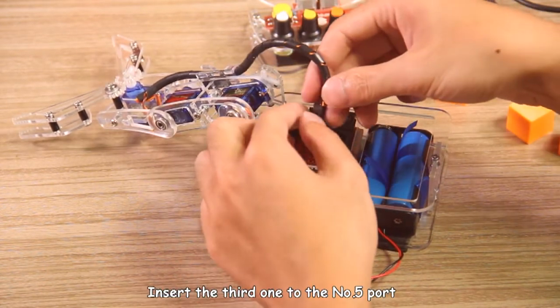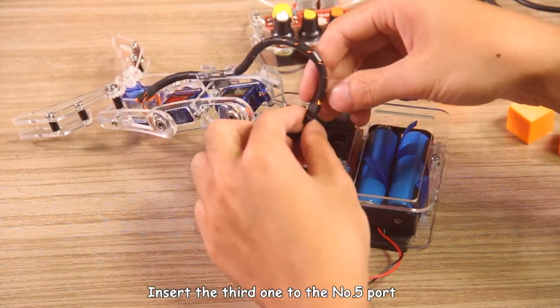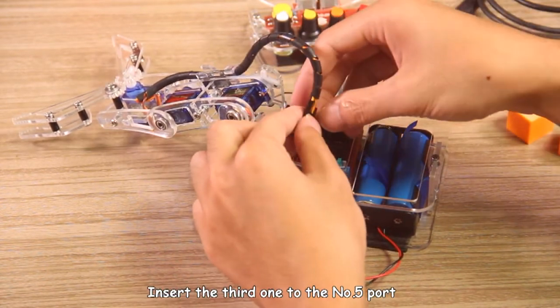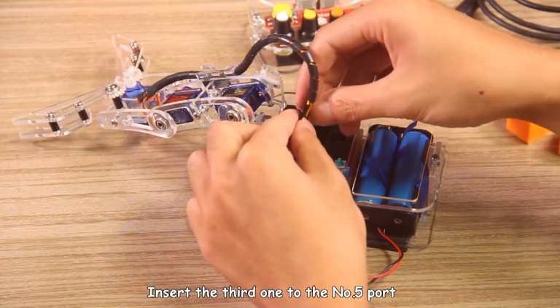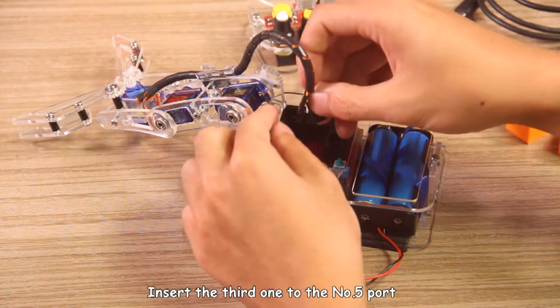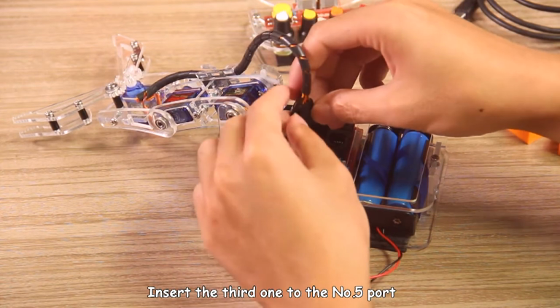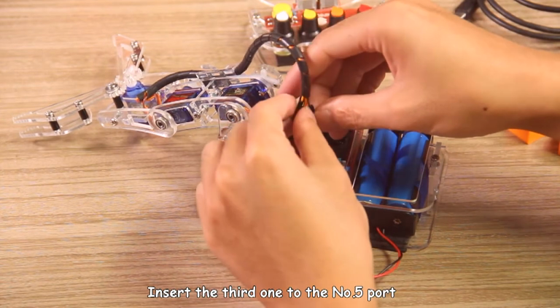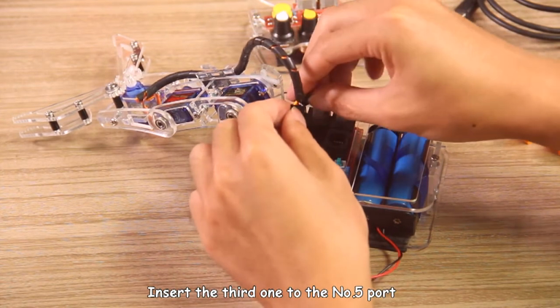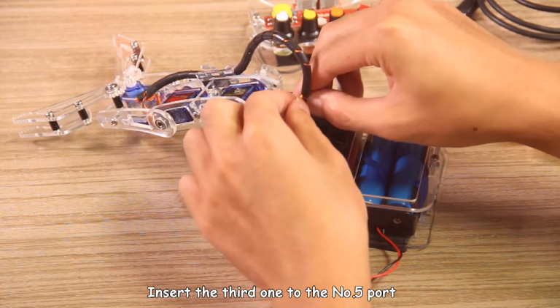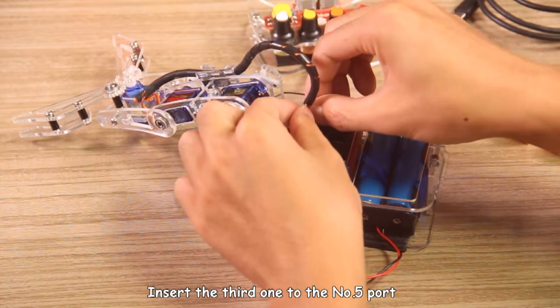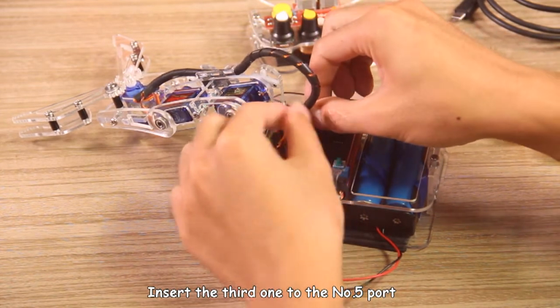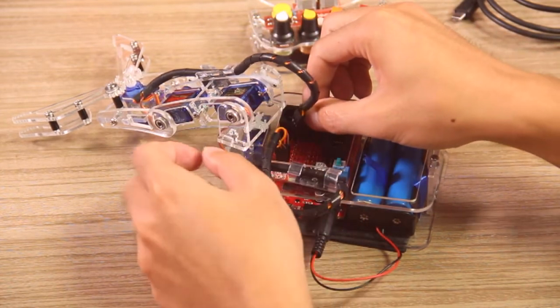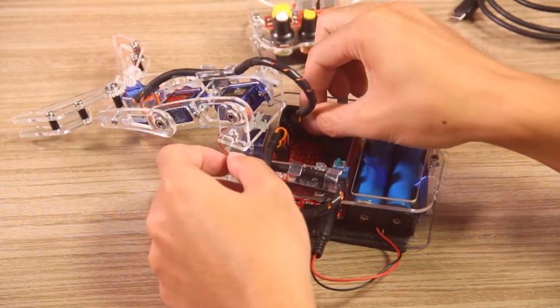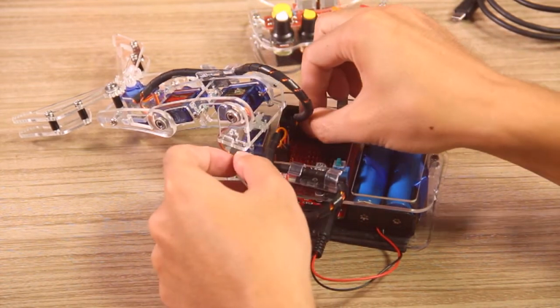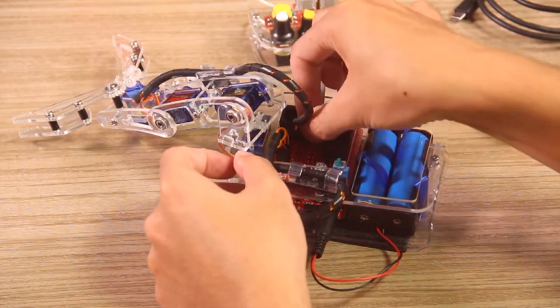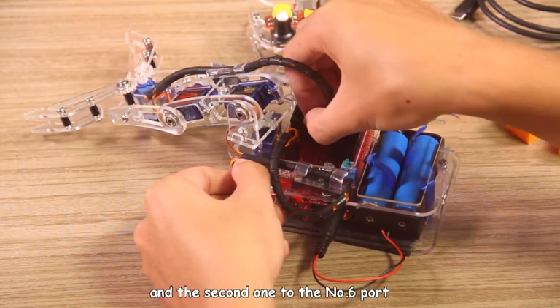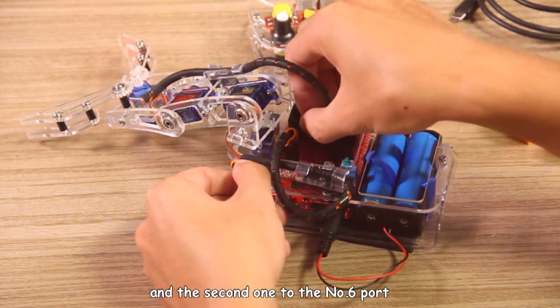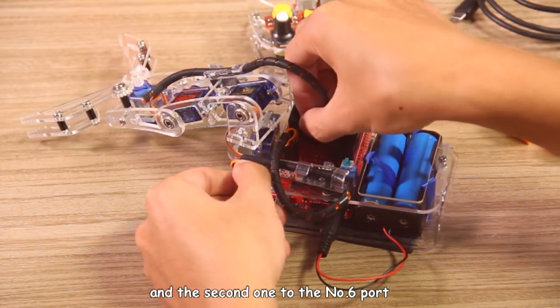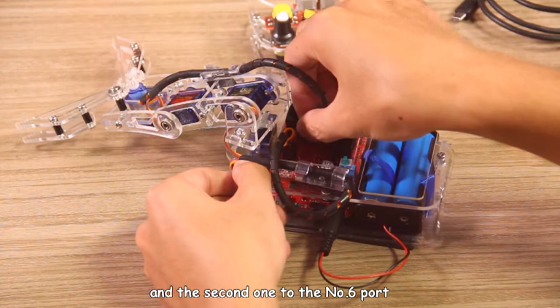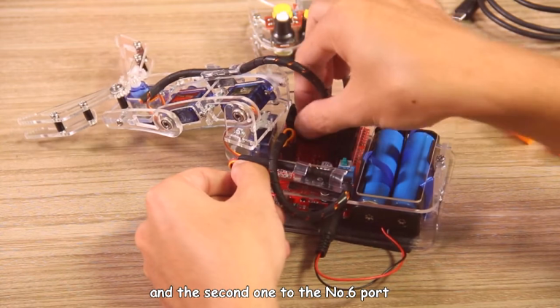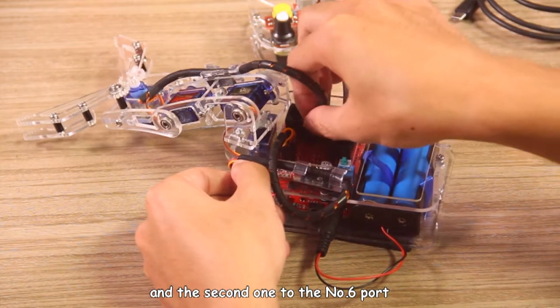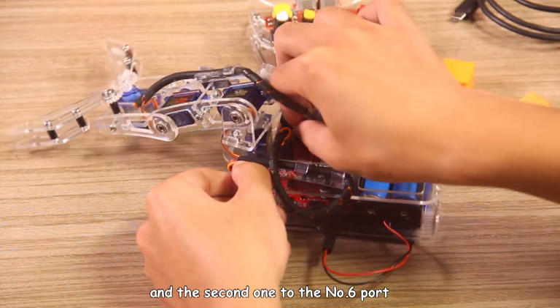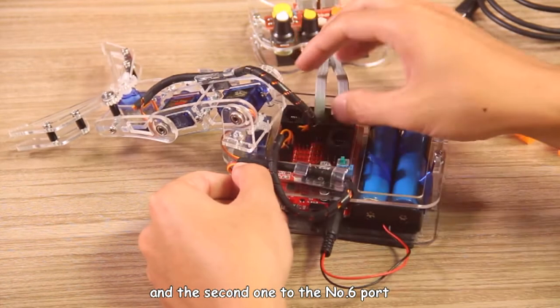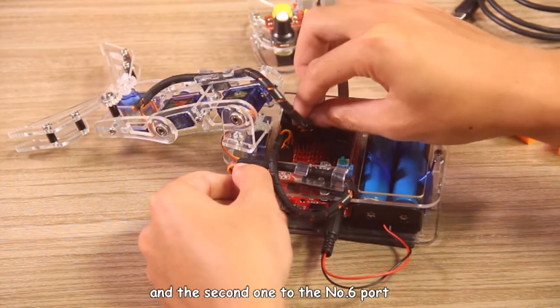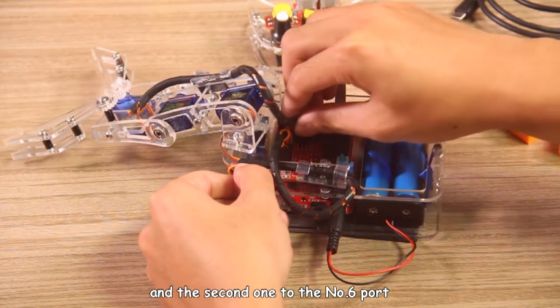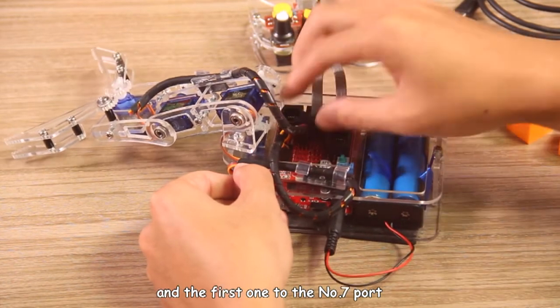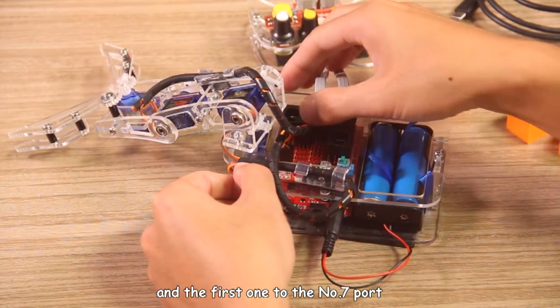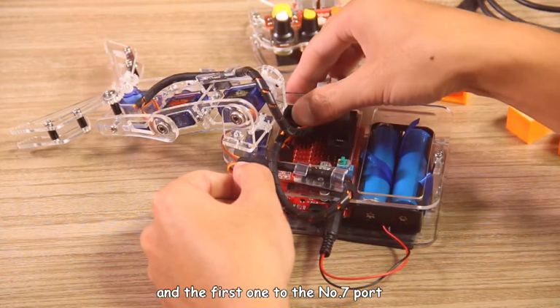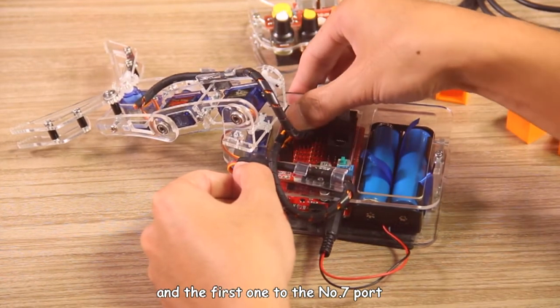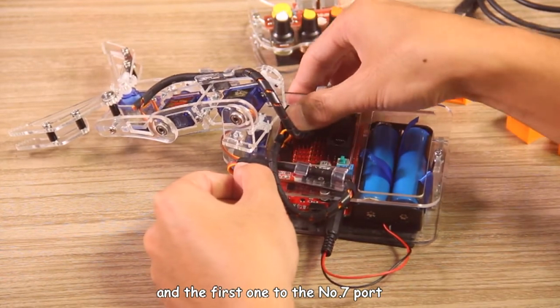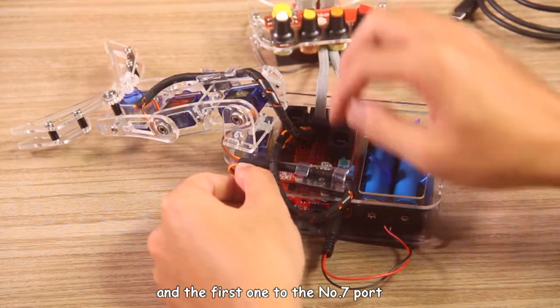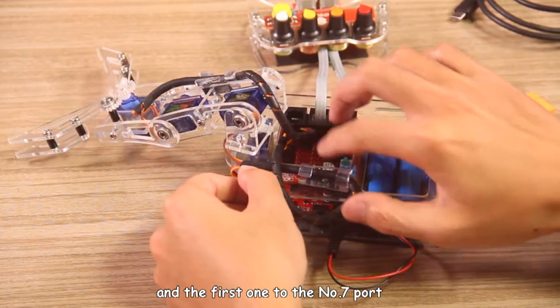Insert the third one into the No.5 port. Add the second one to the No.6 port and the fourth one to the No.7 port.